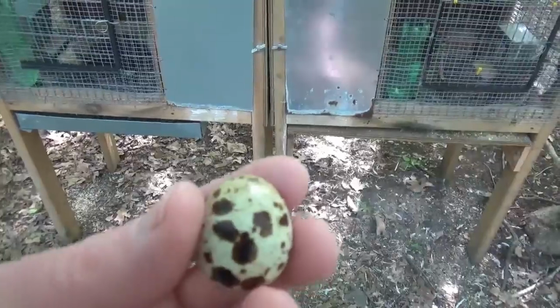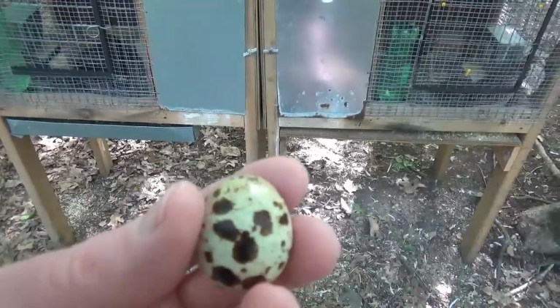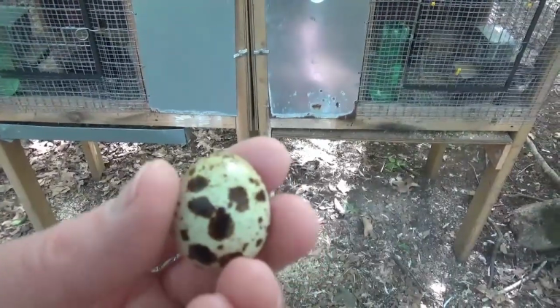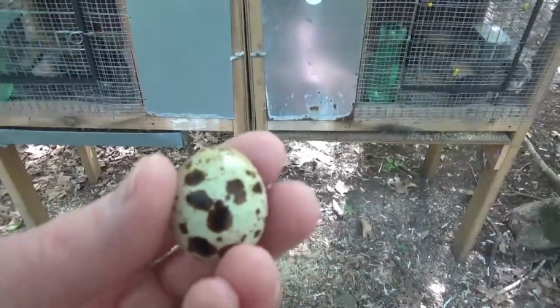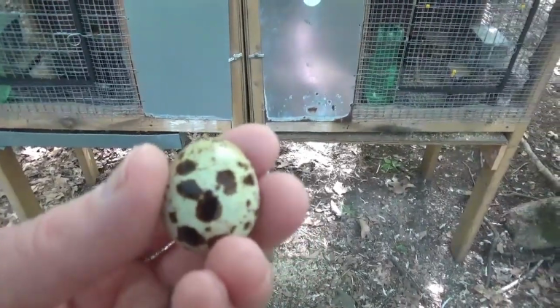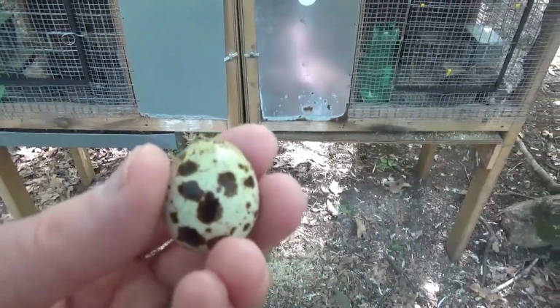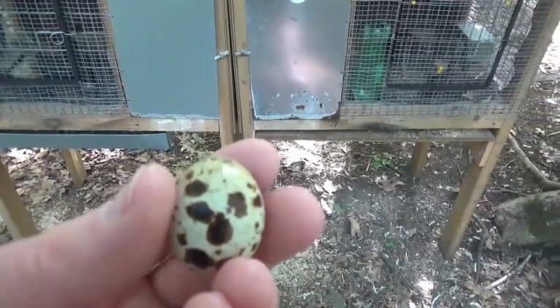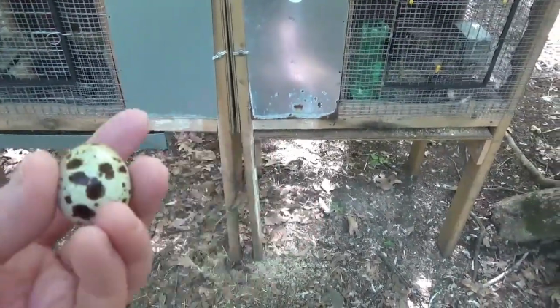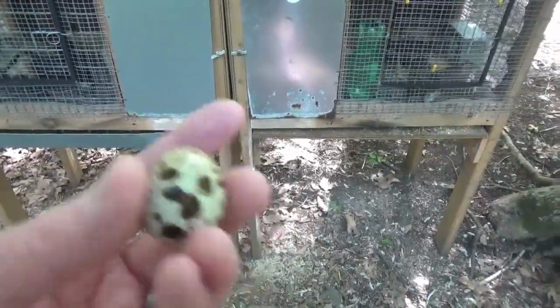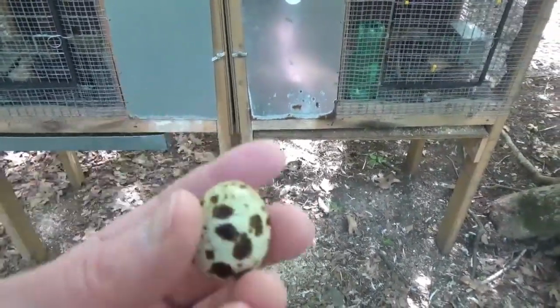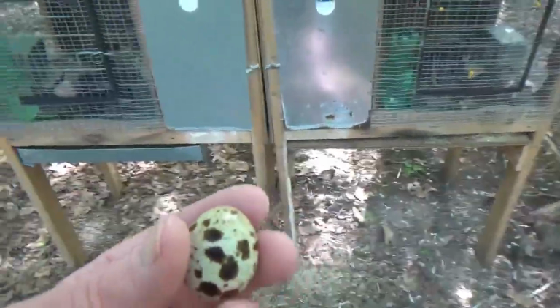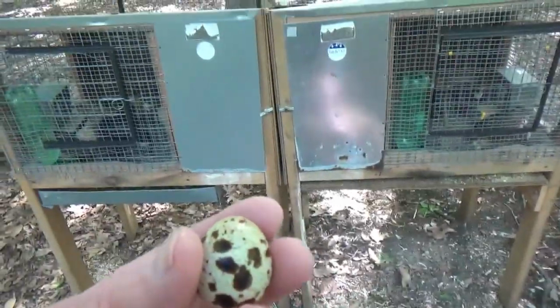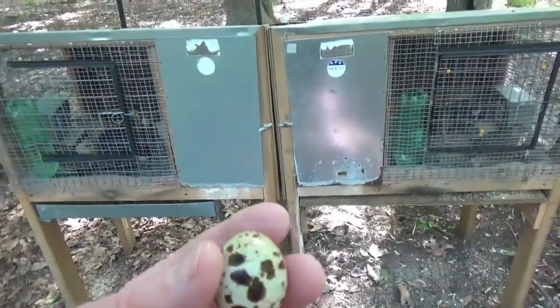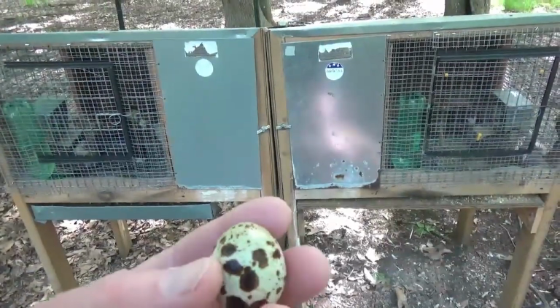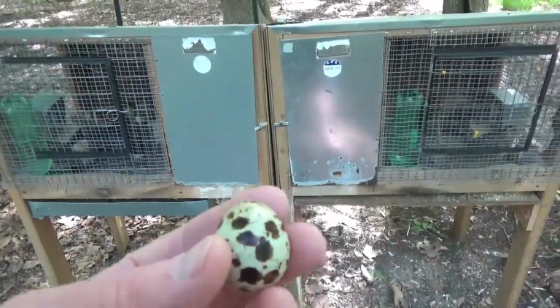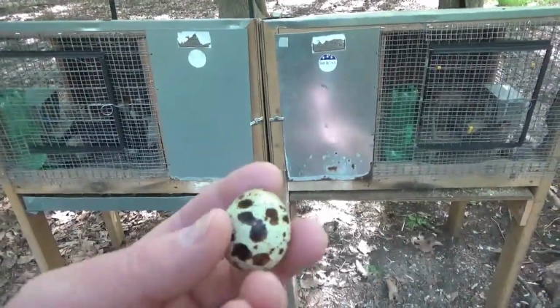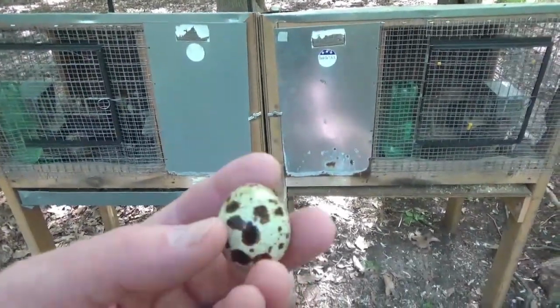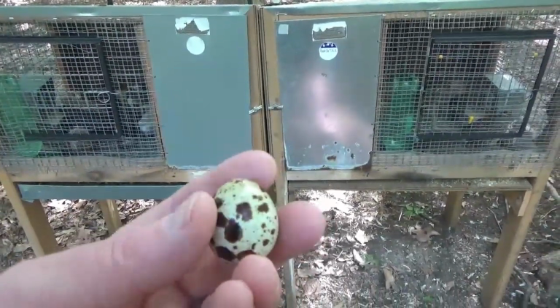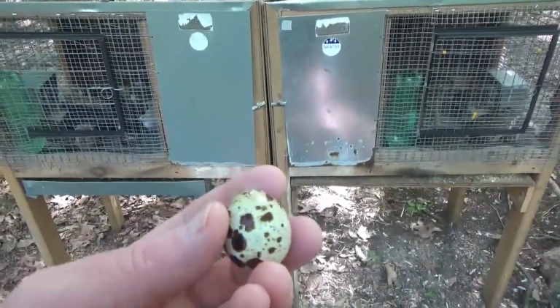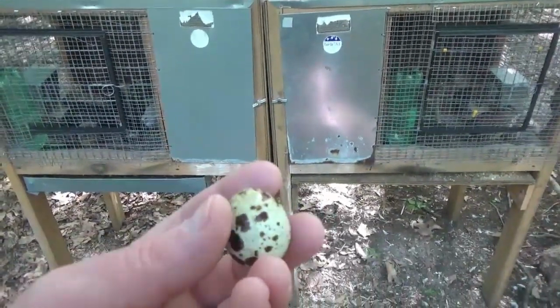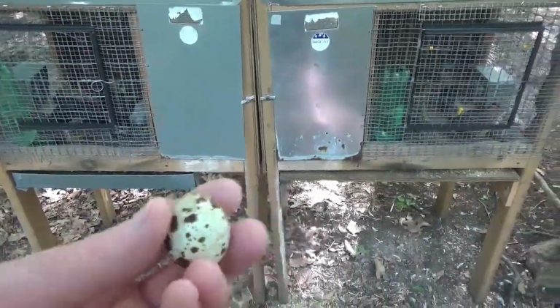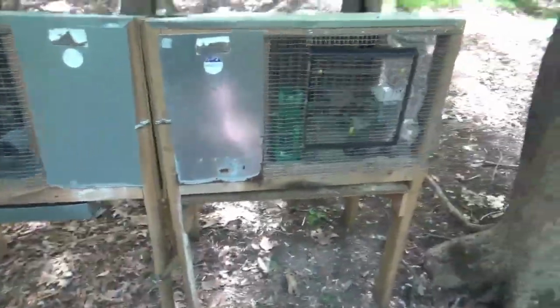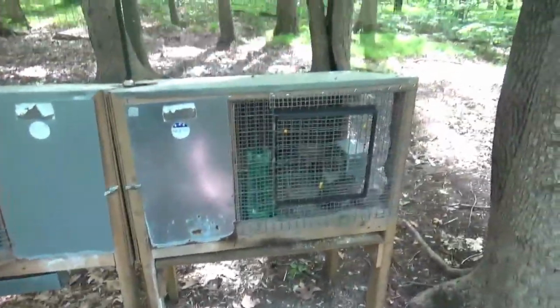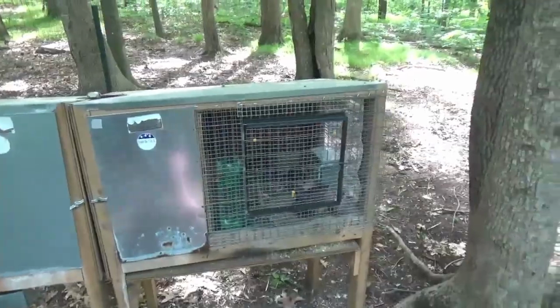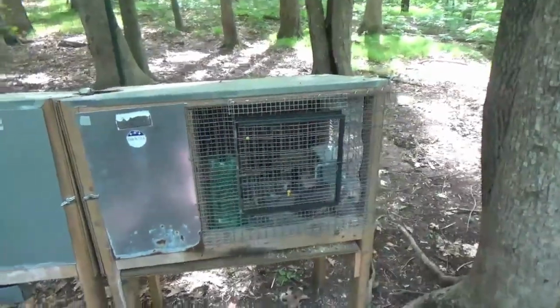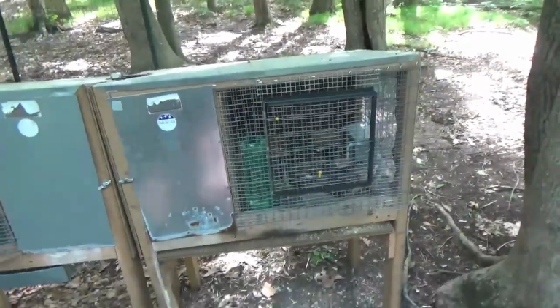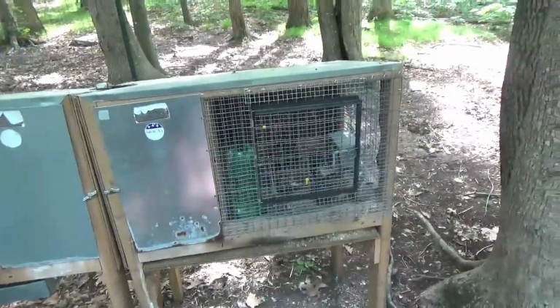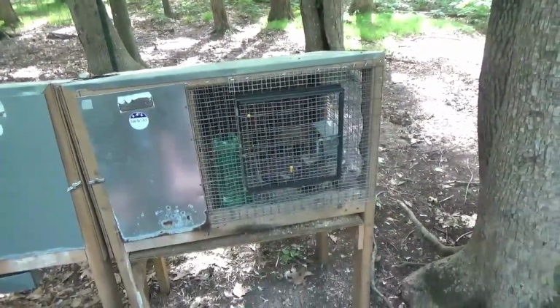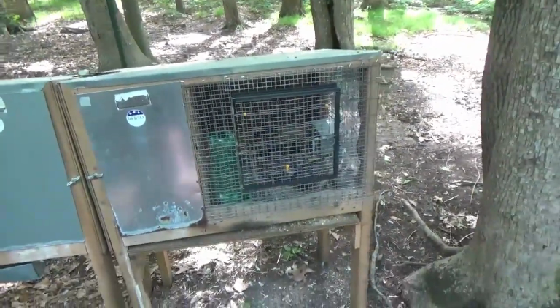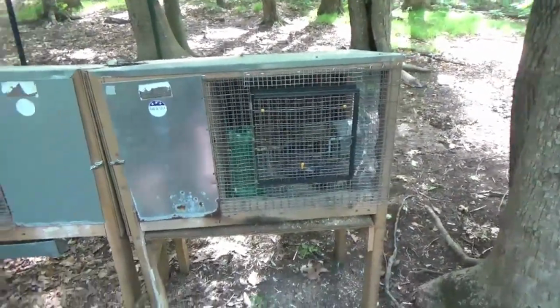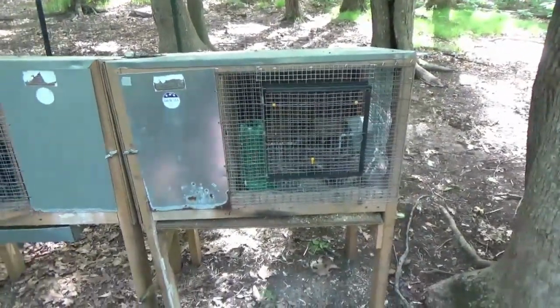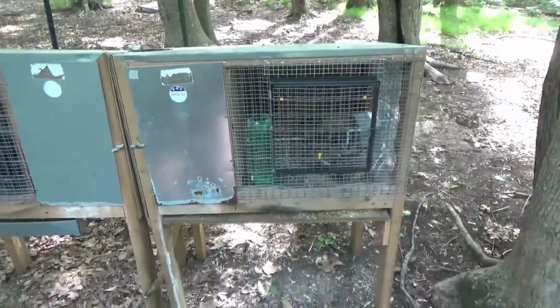Right now it appears that I only have one hen in each coop laying. I hope that changes soon, but they are pretty young, so that's probably why.